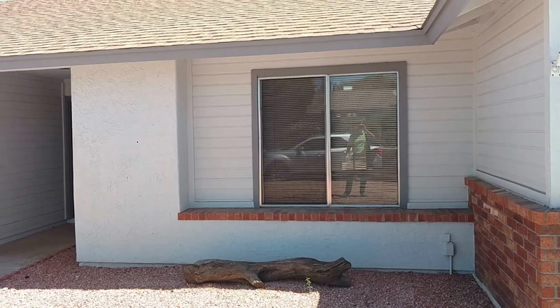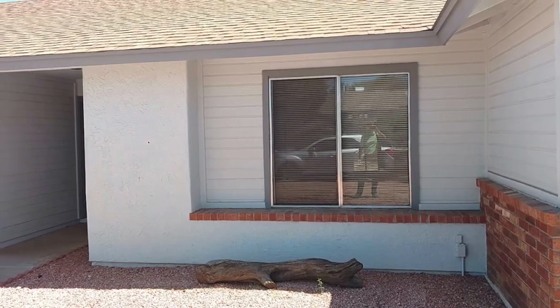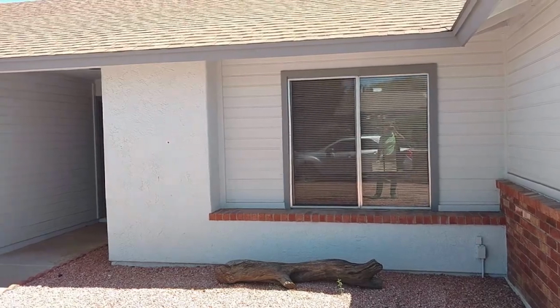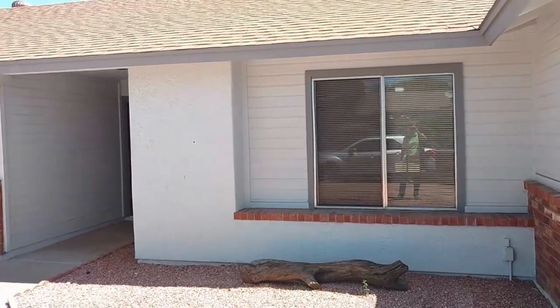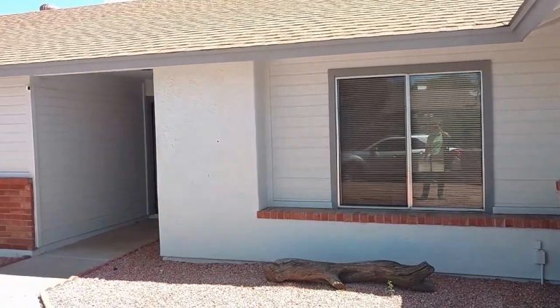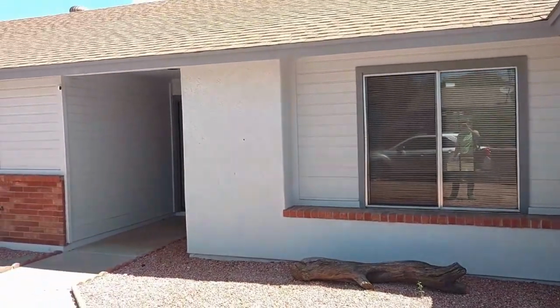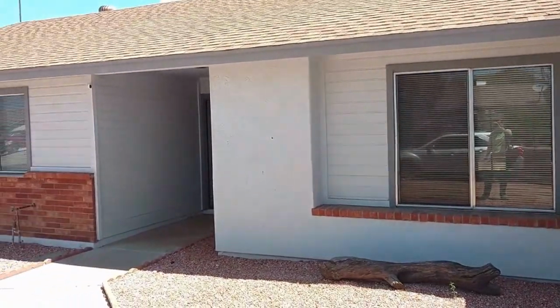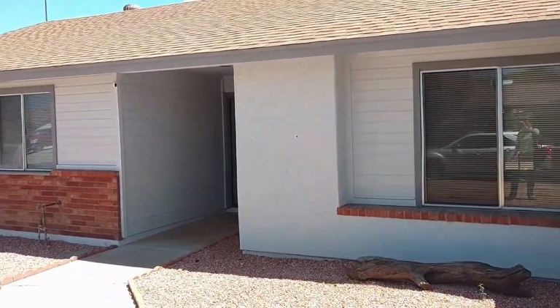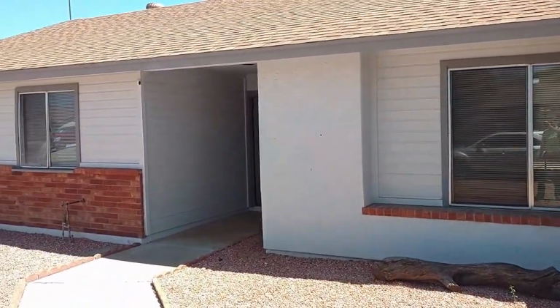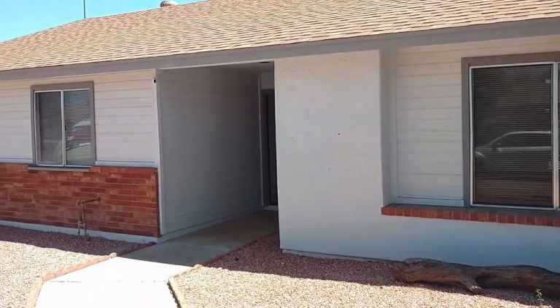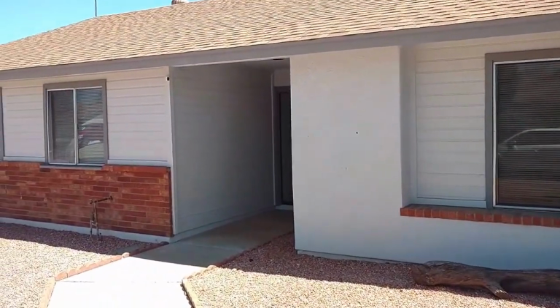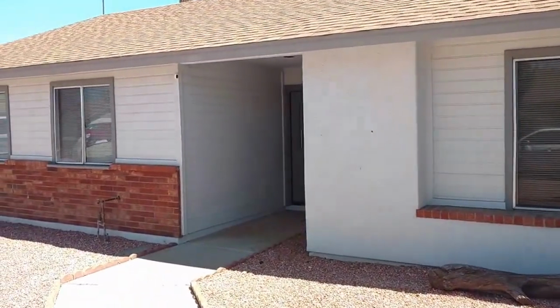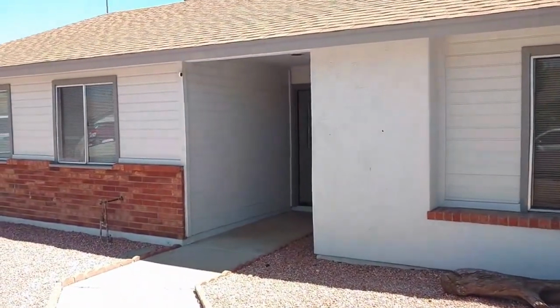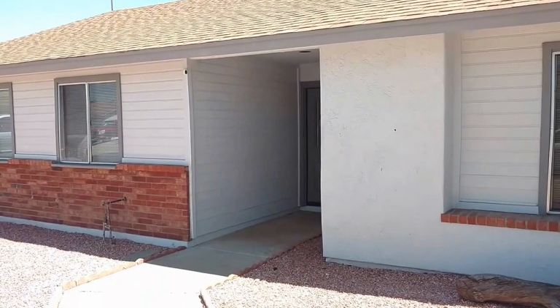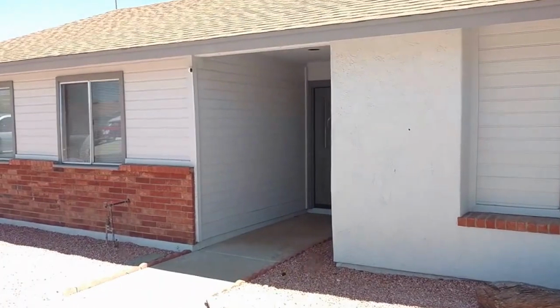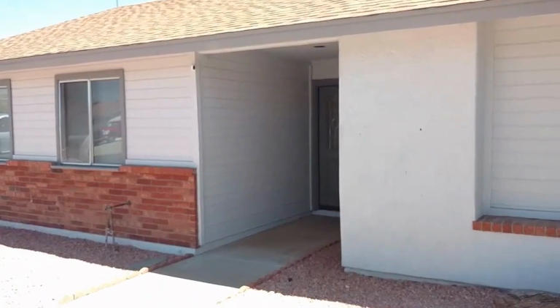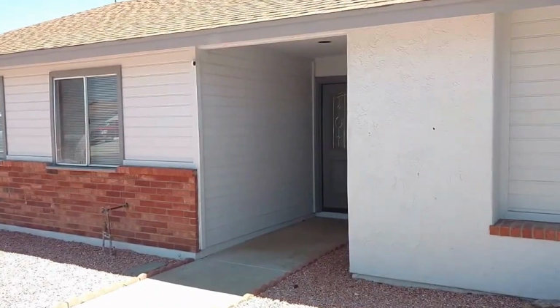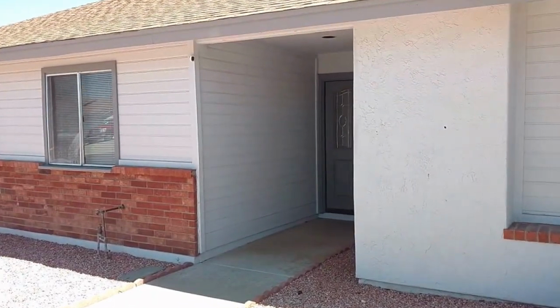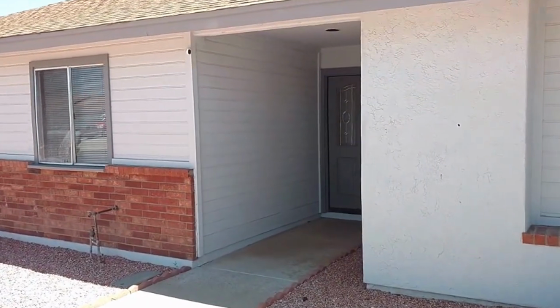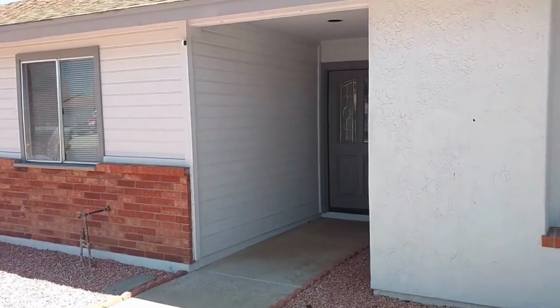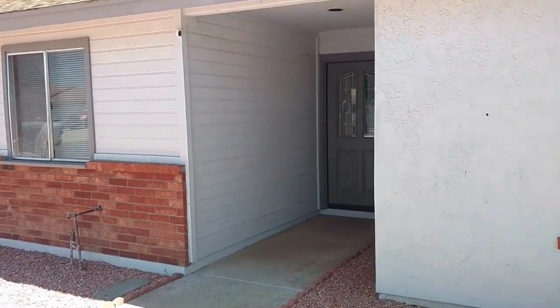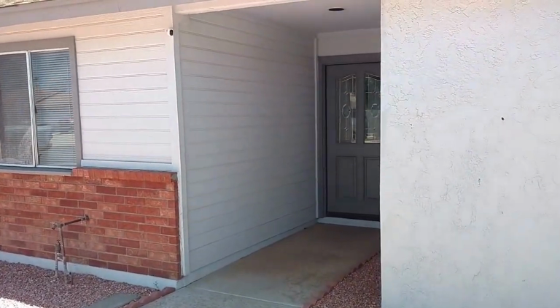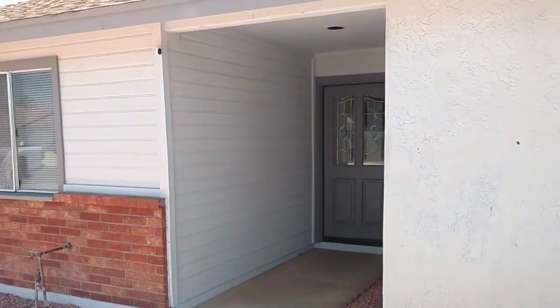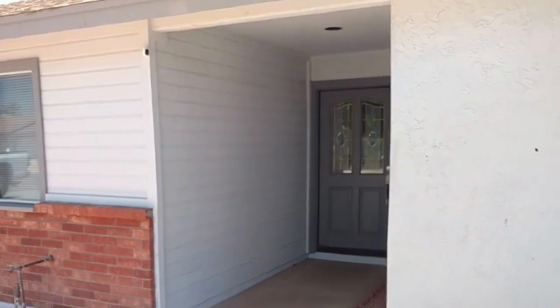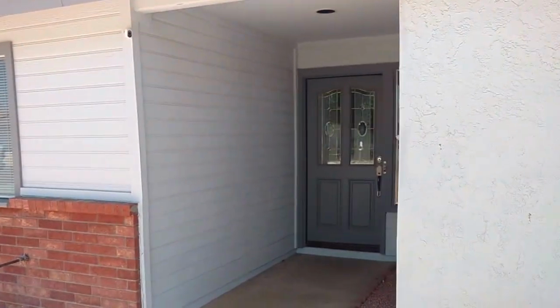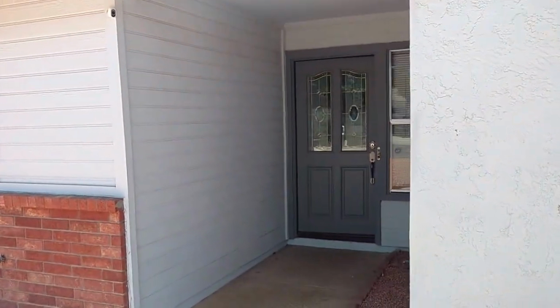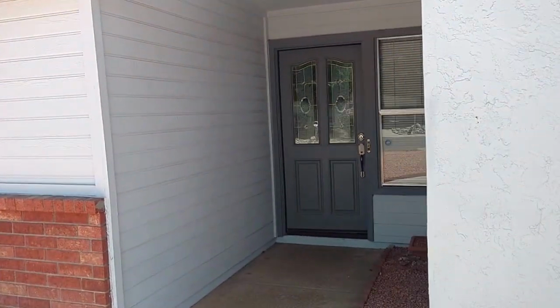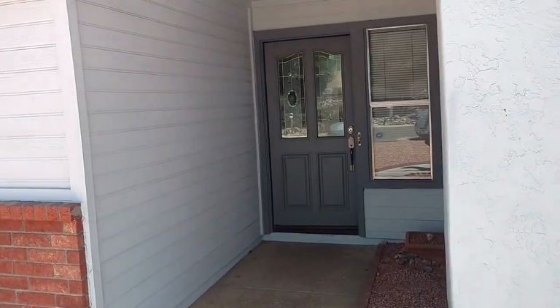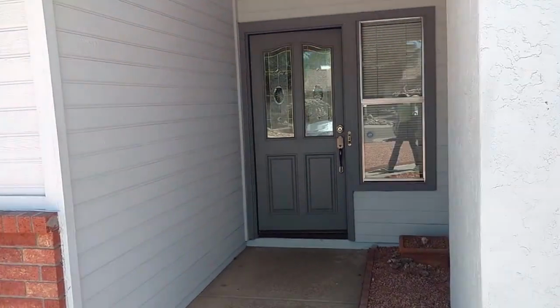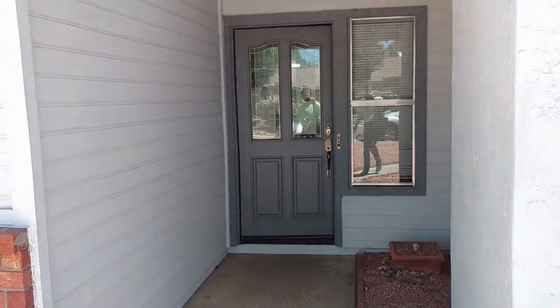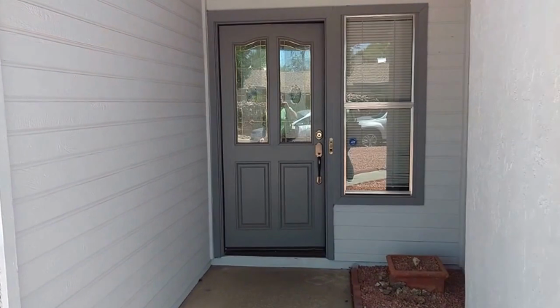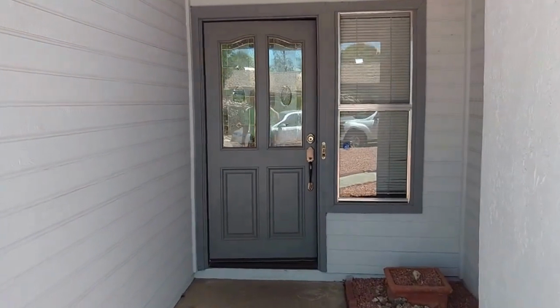1821 West Wickeup in Phoenix. This is a four bedroom, three bath house. Let's go in and take a look.